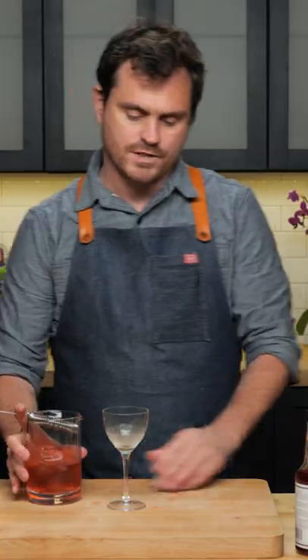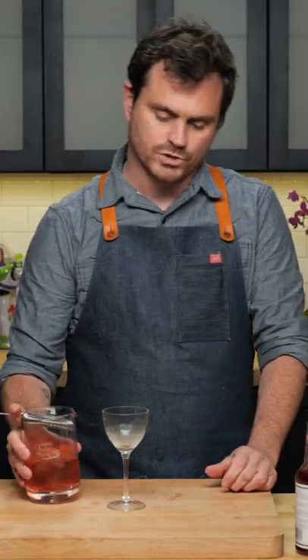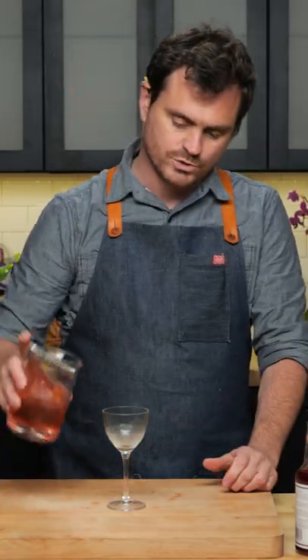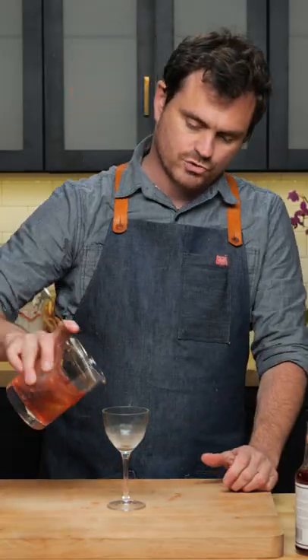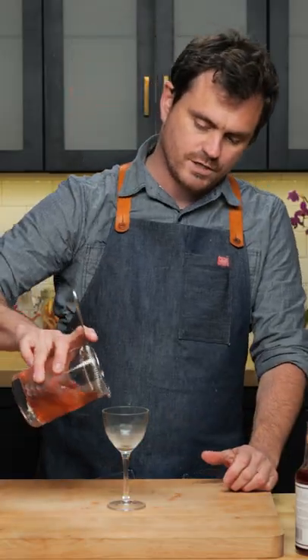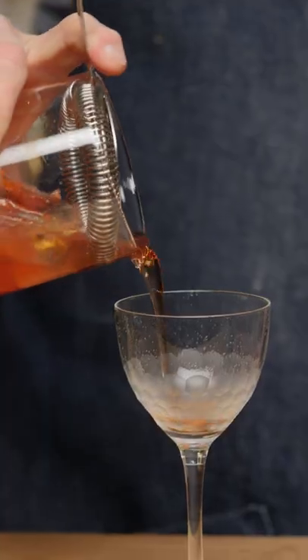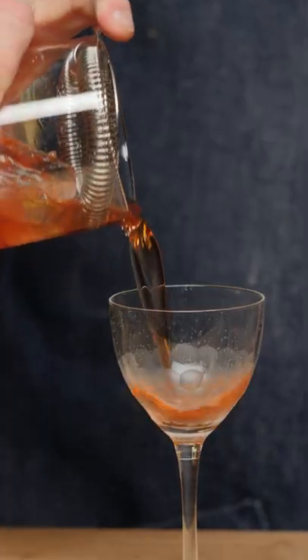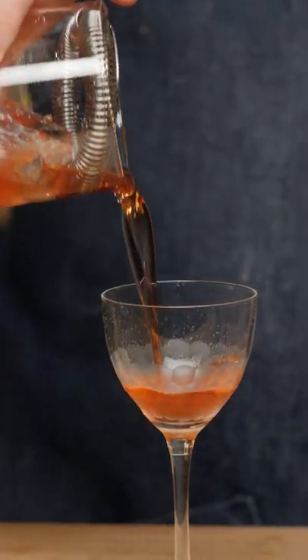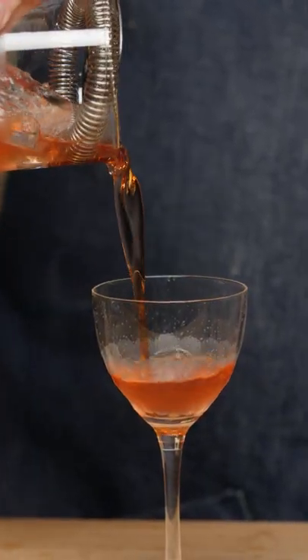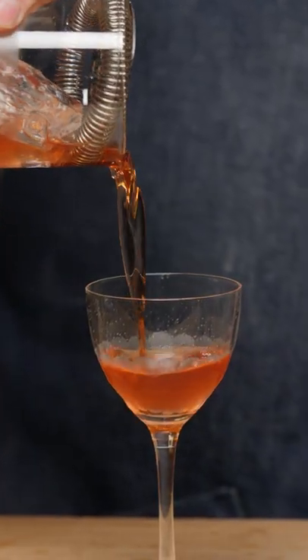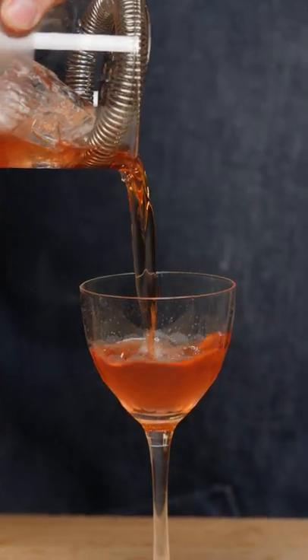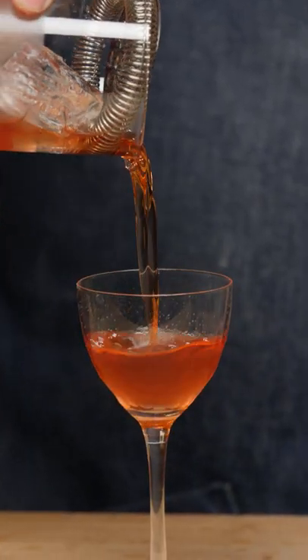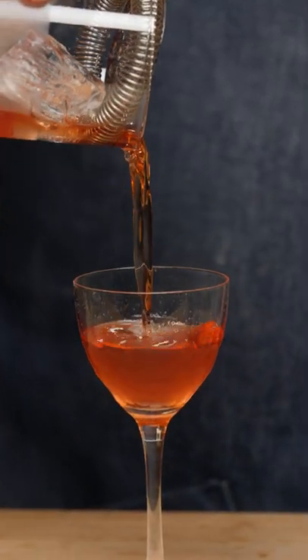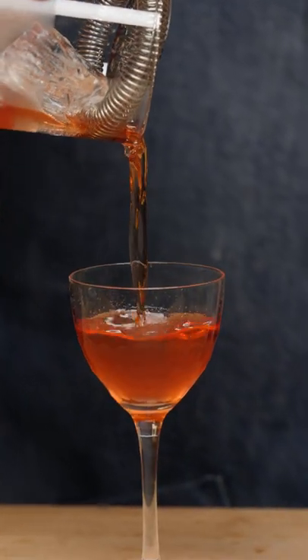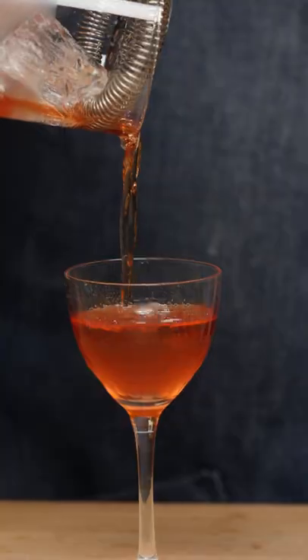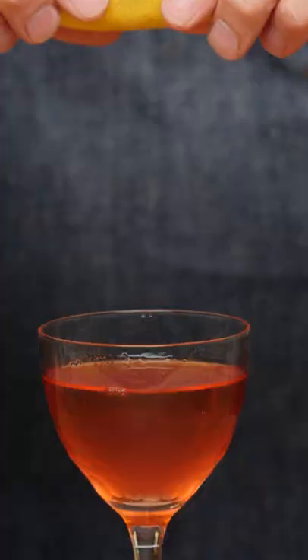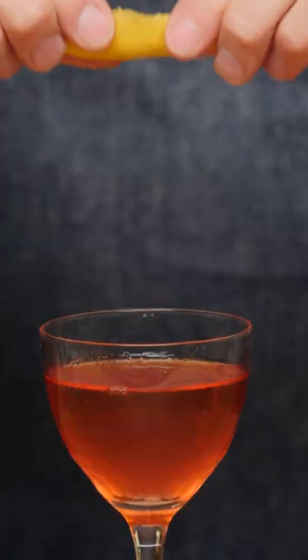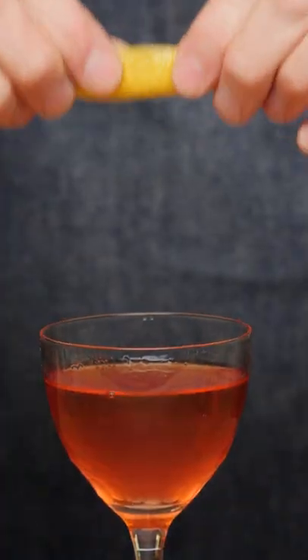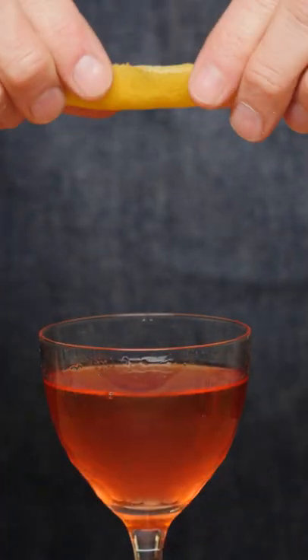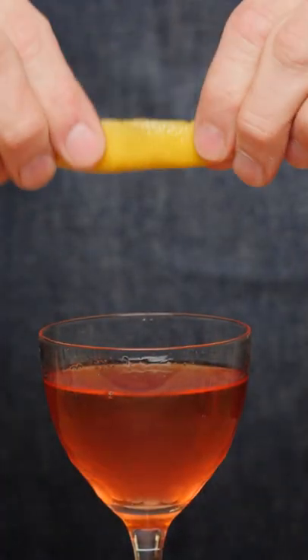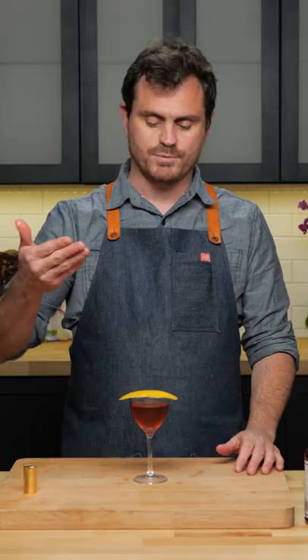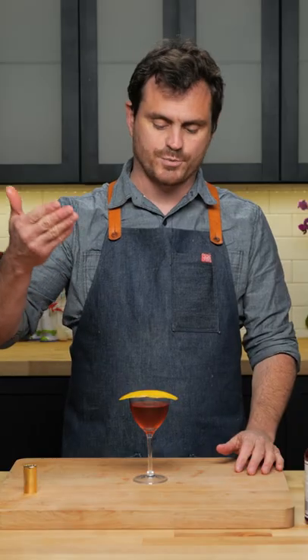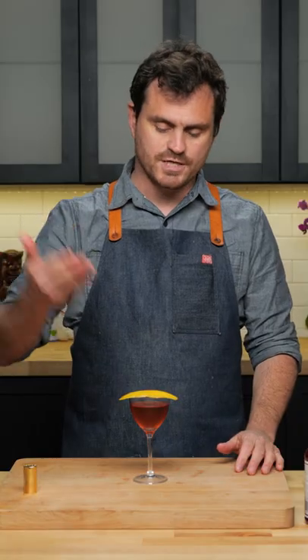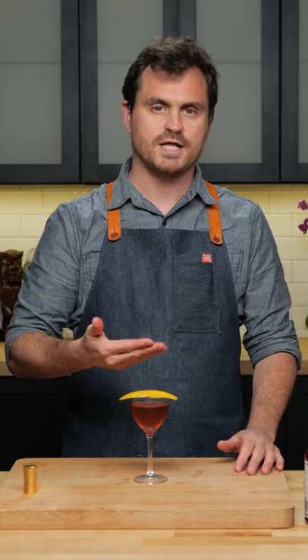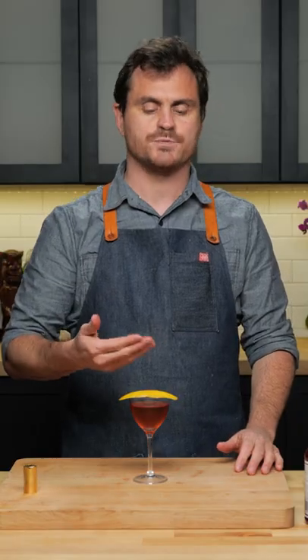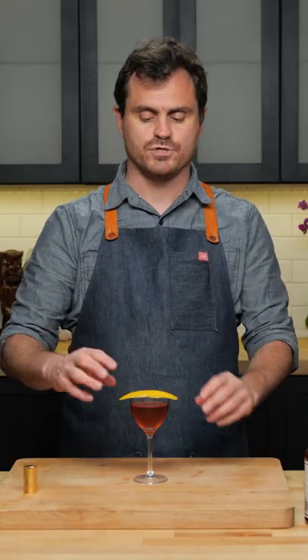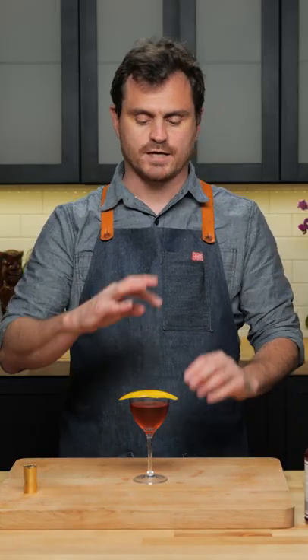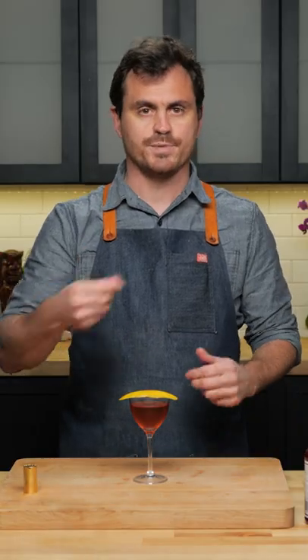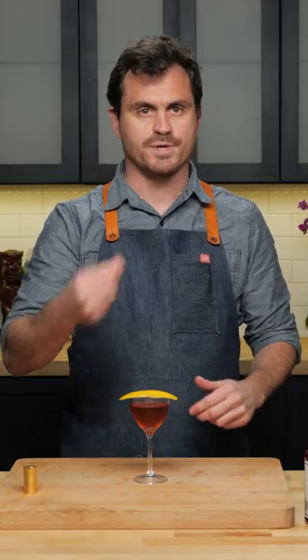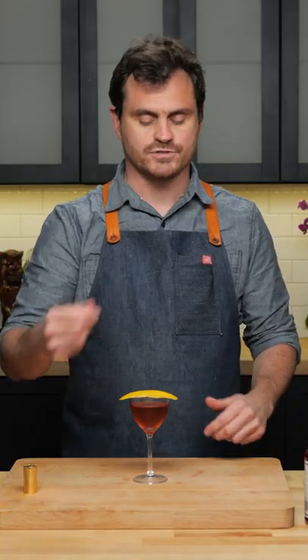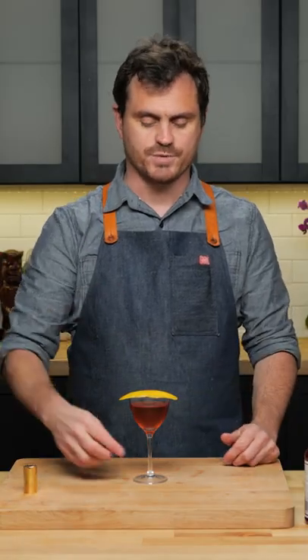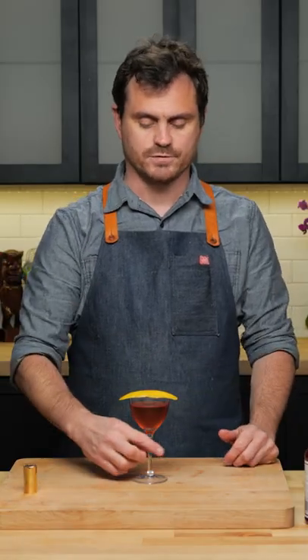And then we're just going to strain into our glass like so, and then give it a lemon twist. Some people like to put it in the glass, but you can get a little bit of bitterness from the peel.